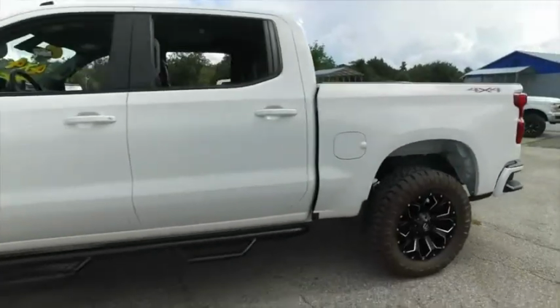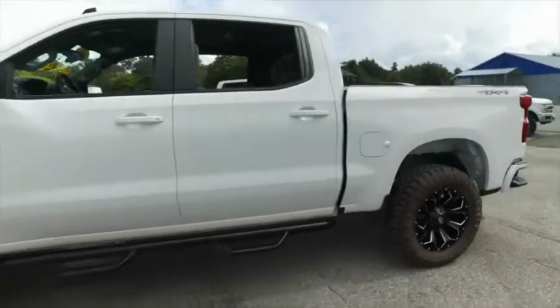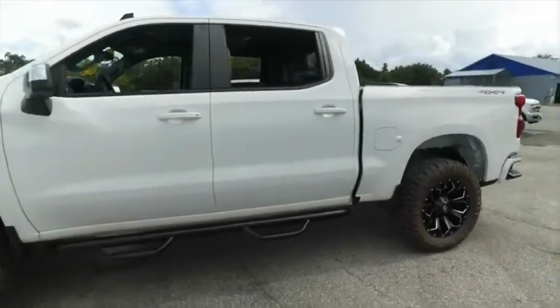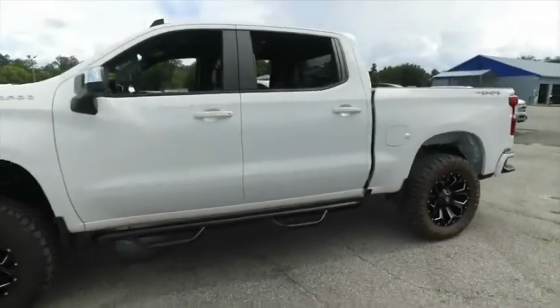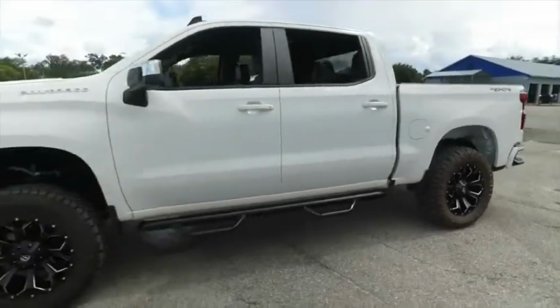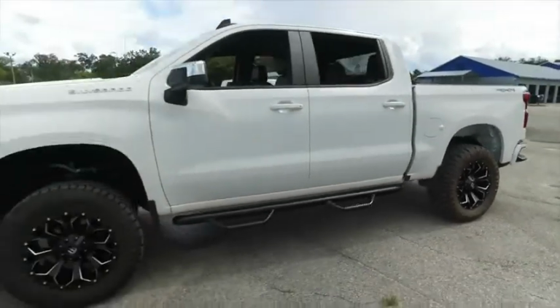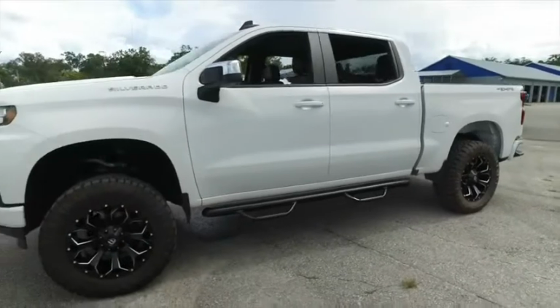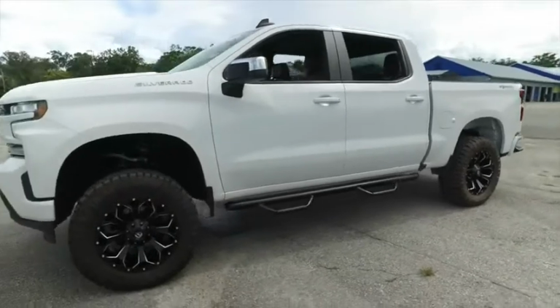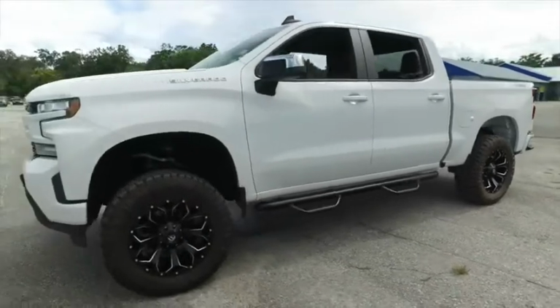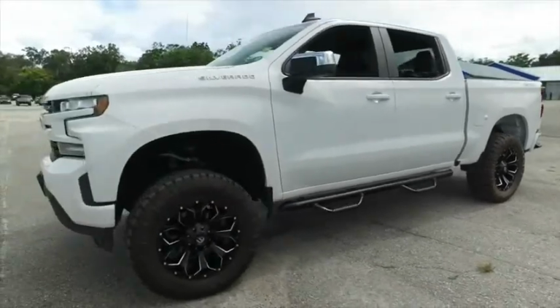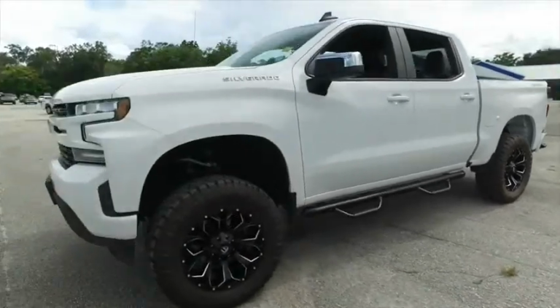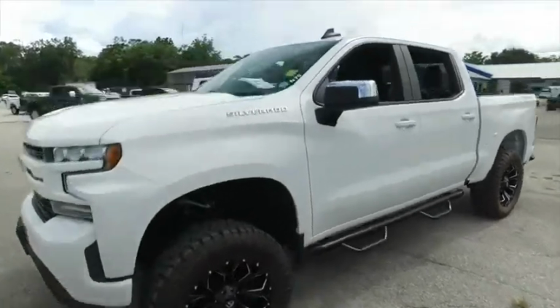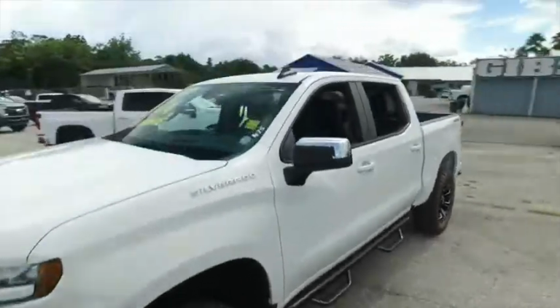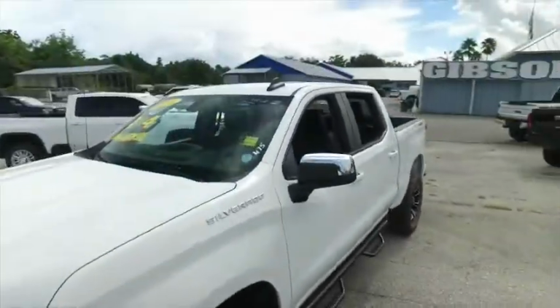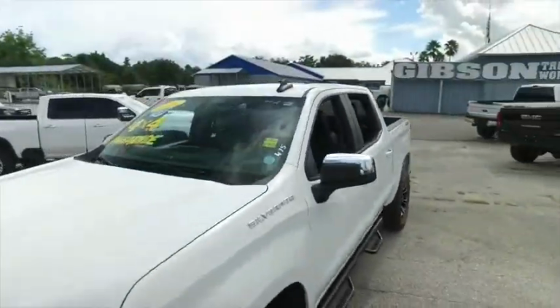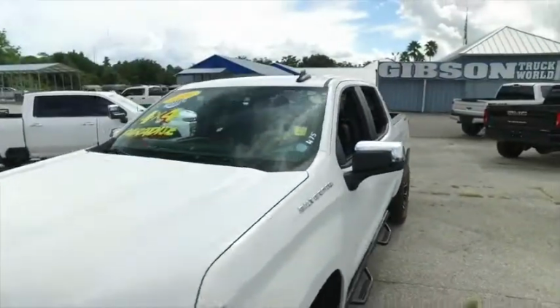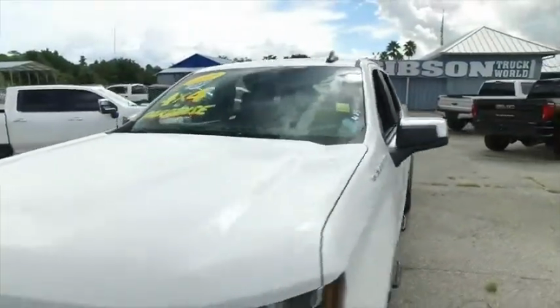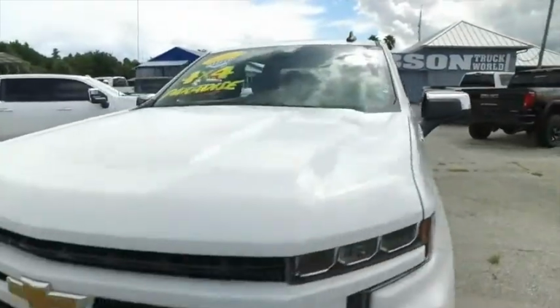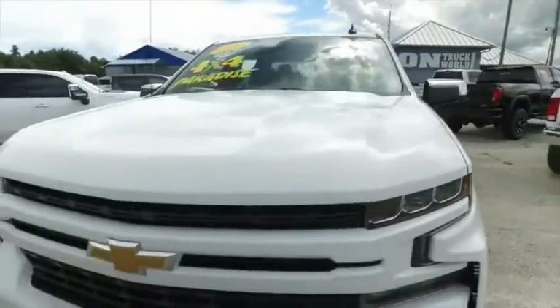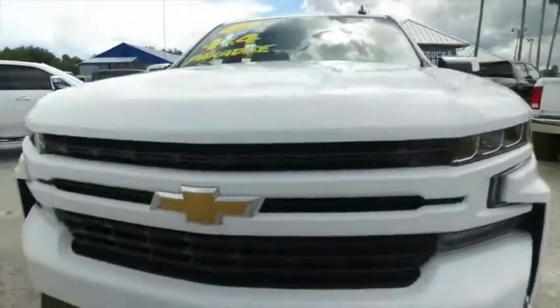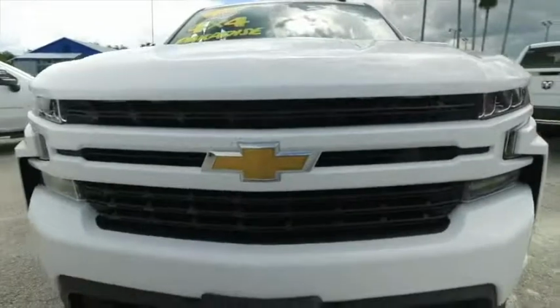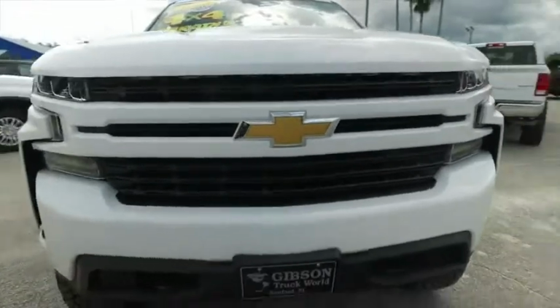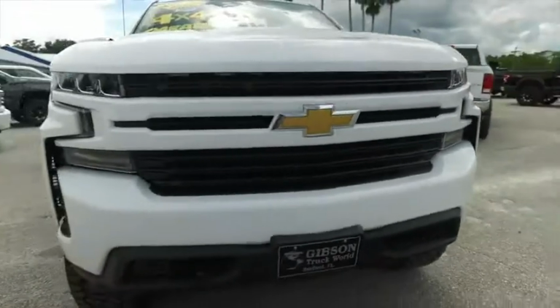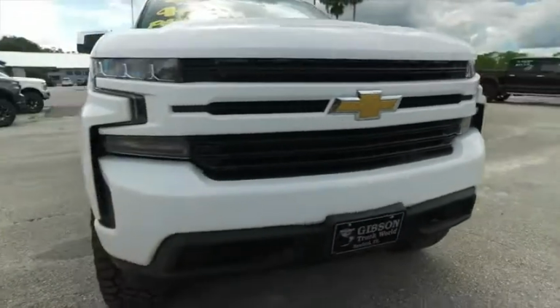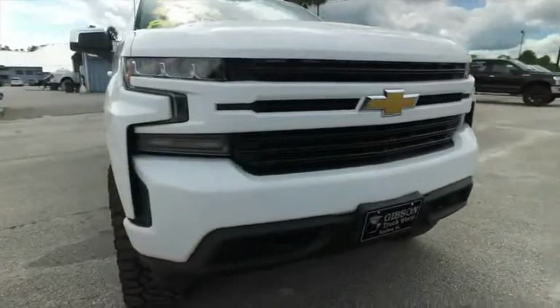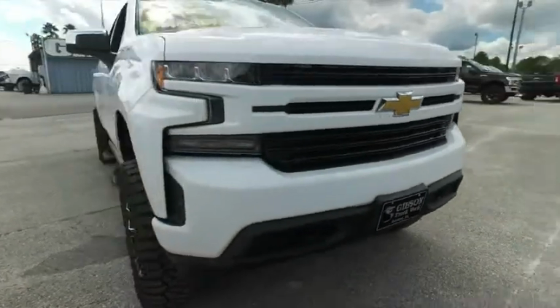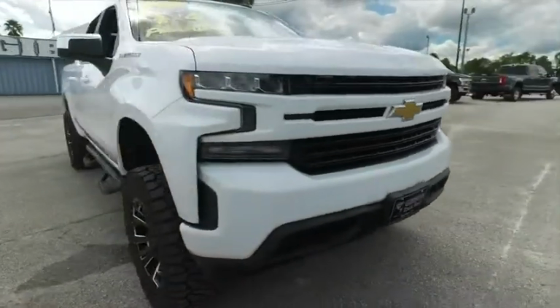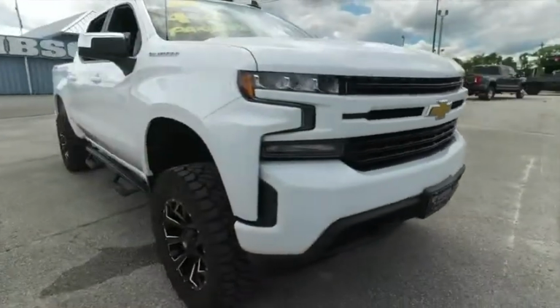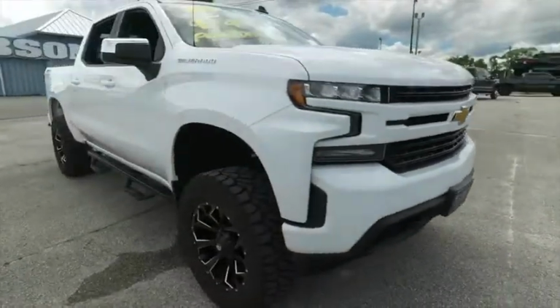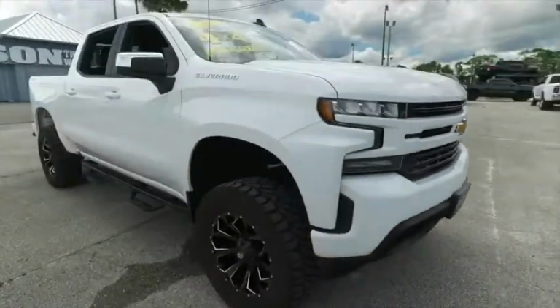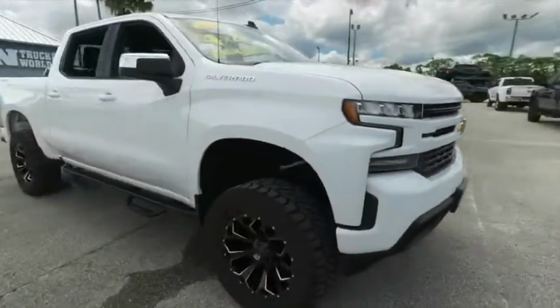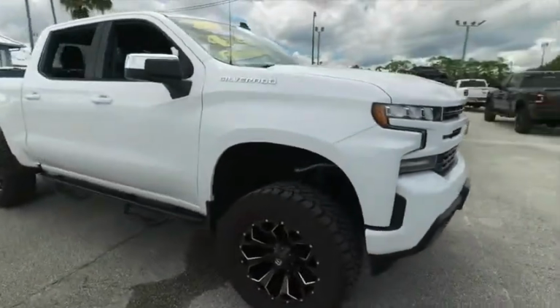Nerf bar with those hoop steps. Brand new American Force wheels. Brand new tires. Brand new lift. Check out the roof, check out the hood — looking good, rolling through your neighborhood. Still under factory warranty. Check the description below.